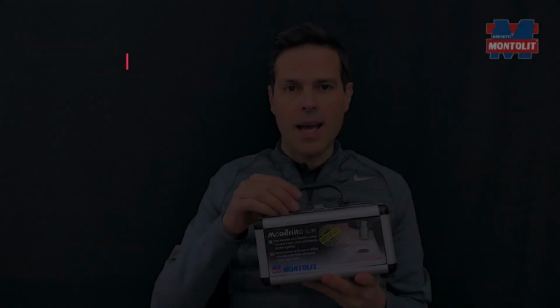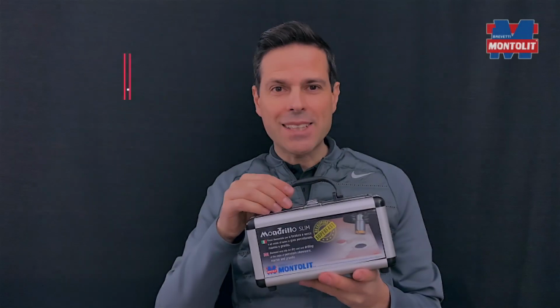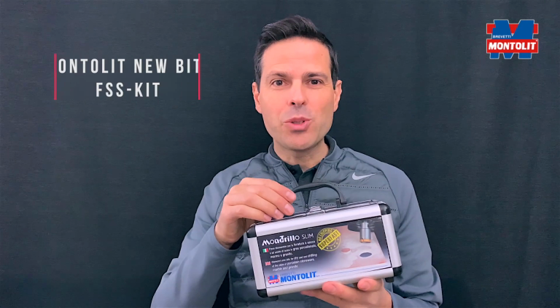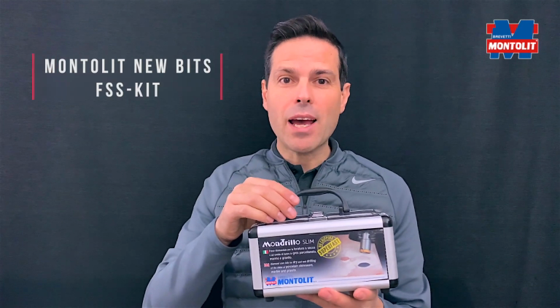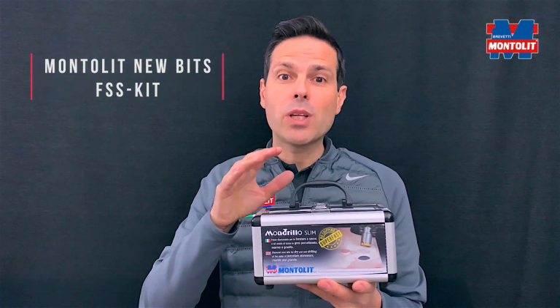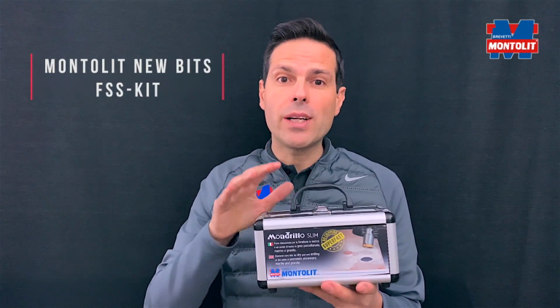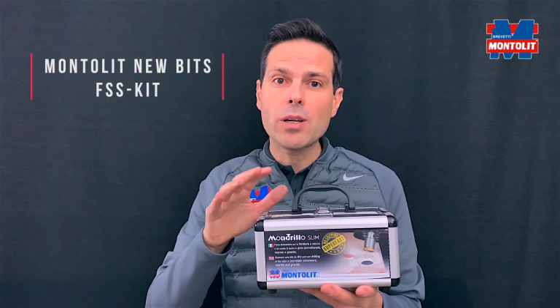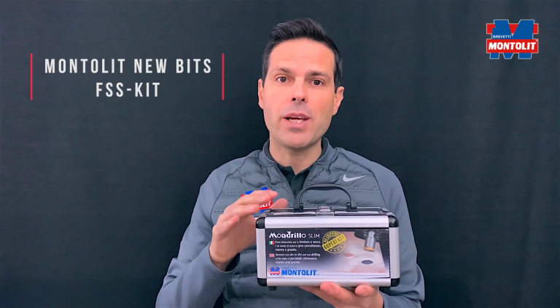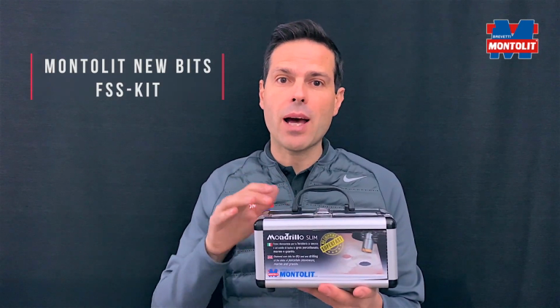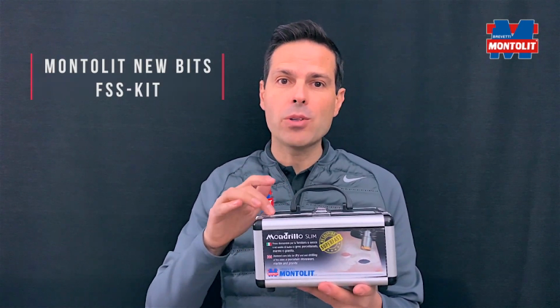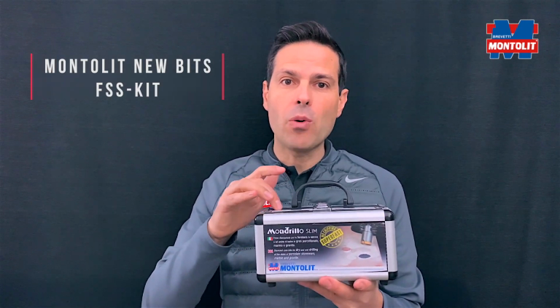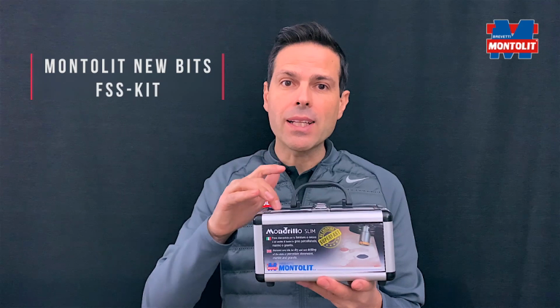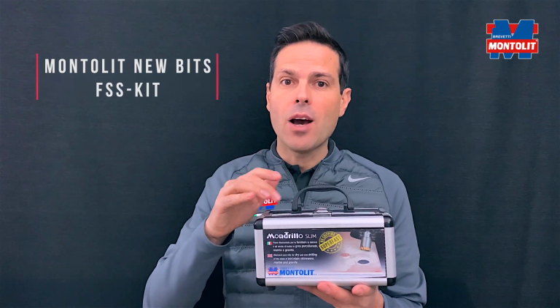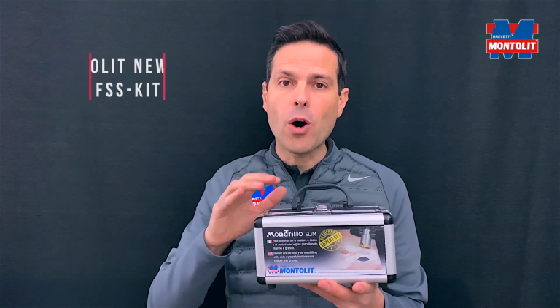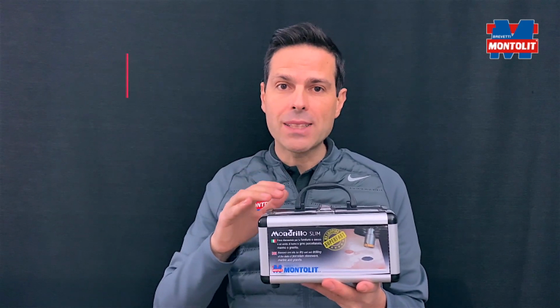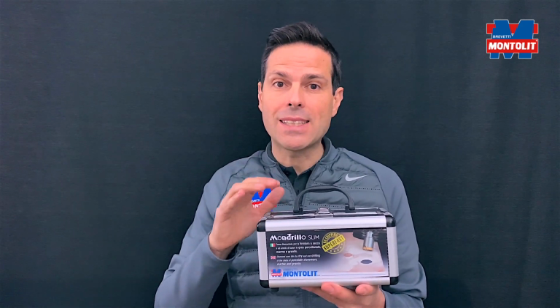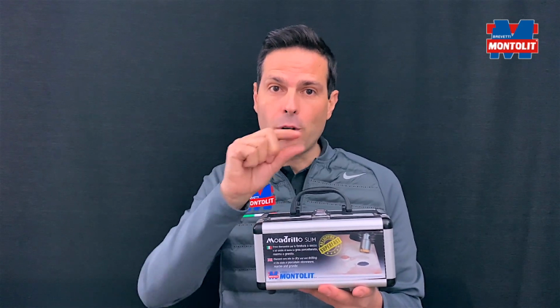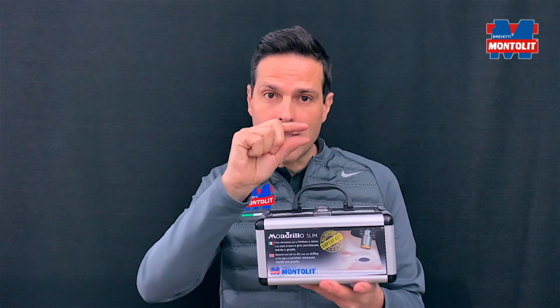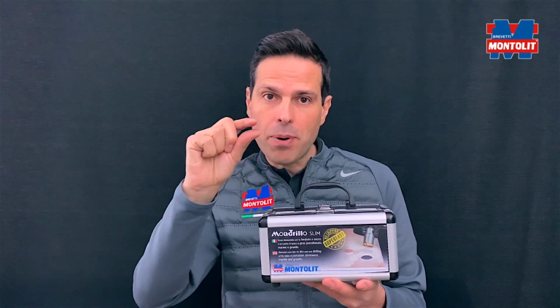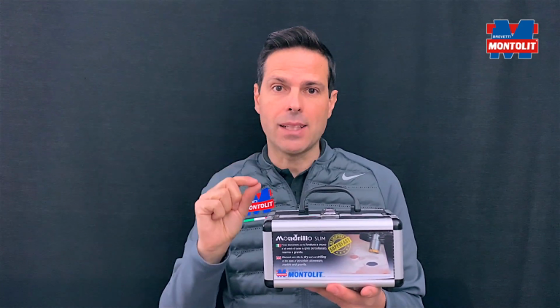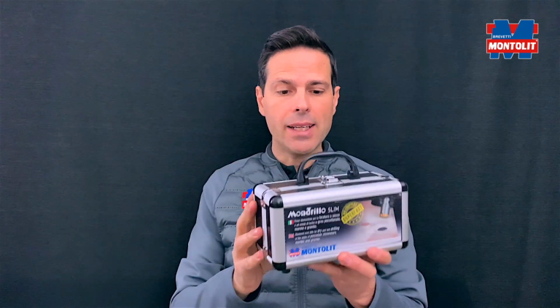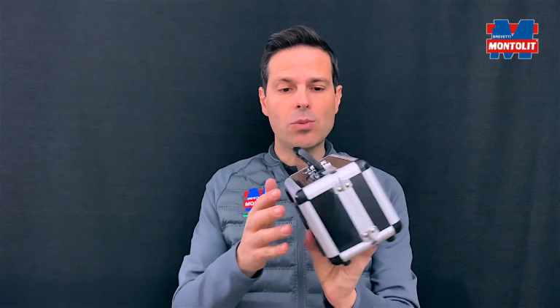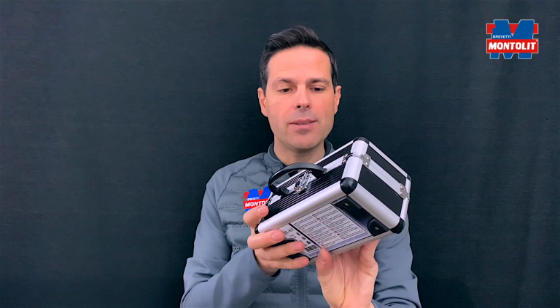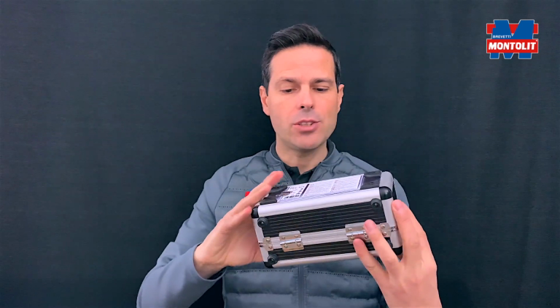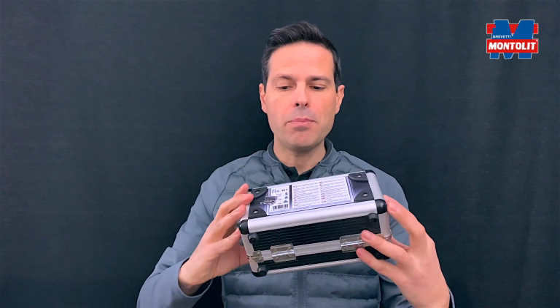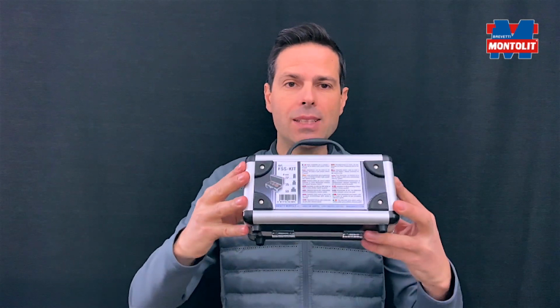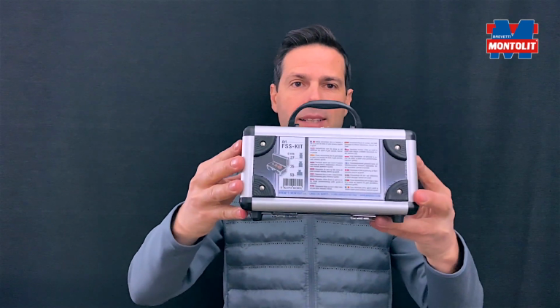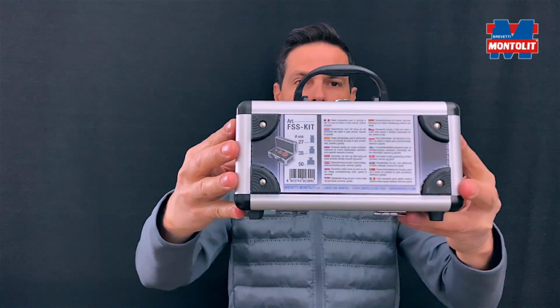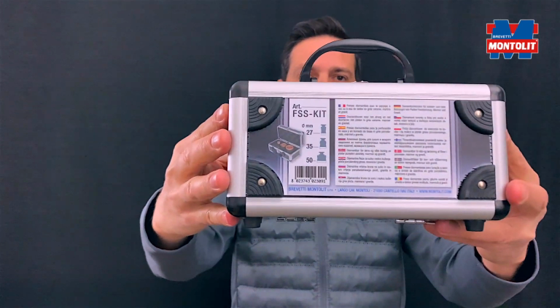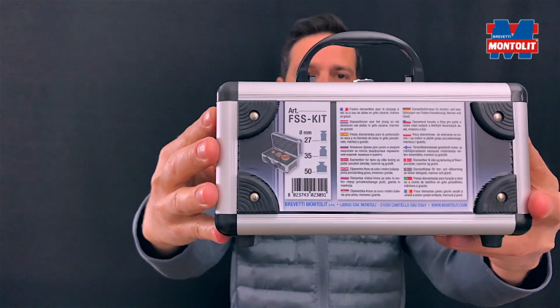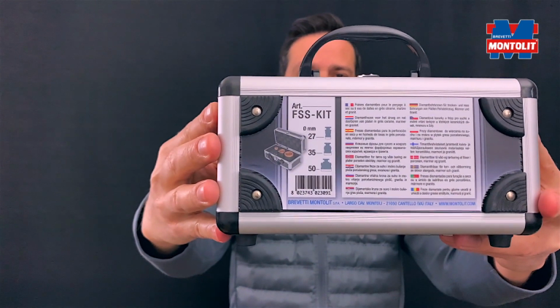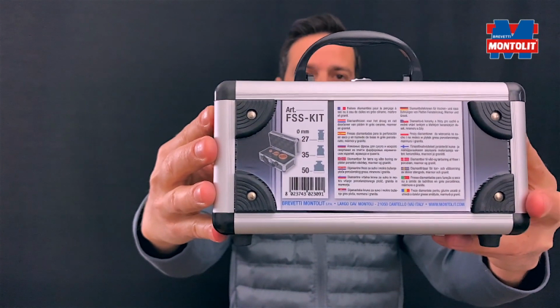Hi guys, today I would like to give you additional information about our kit of core bits designed for slim panels. The kit is this one — it has three bits inside, and you can have a close look at the code.